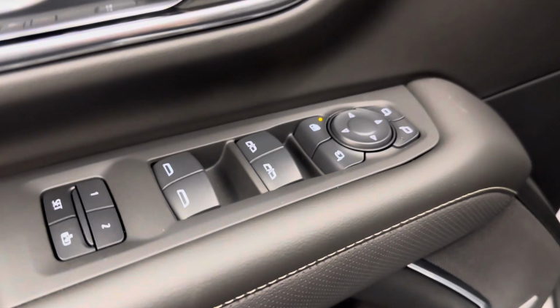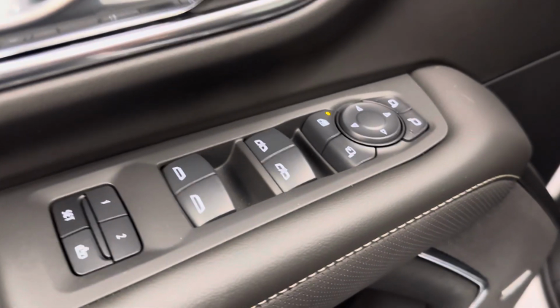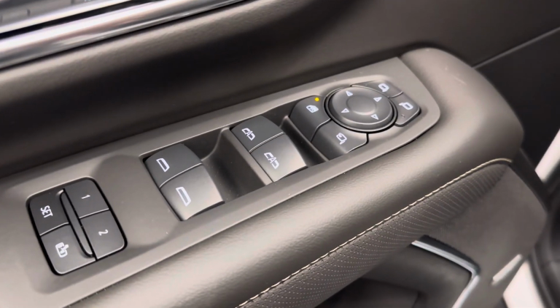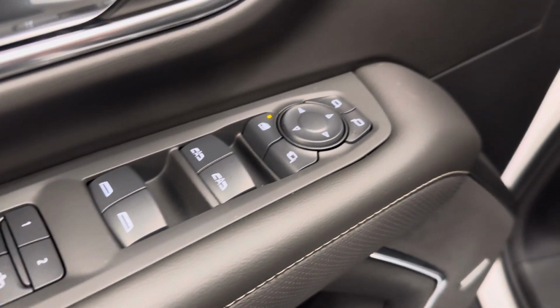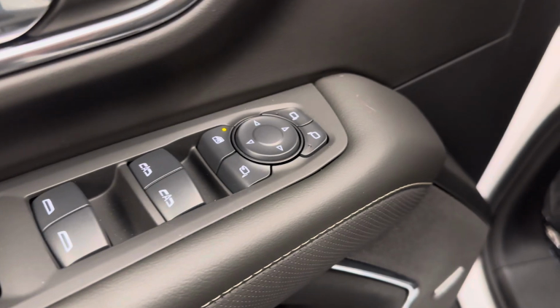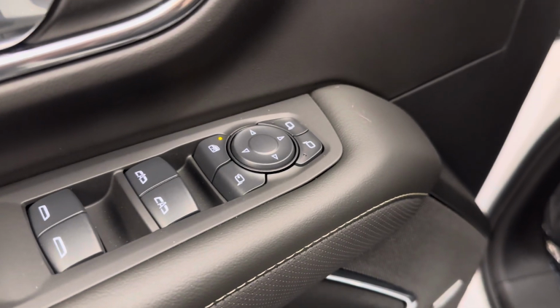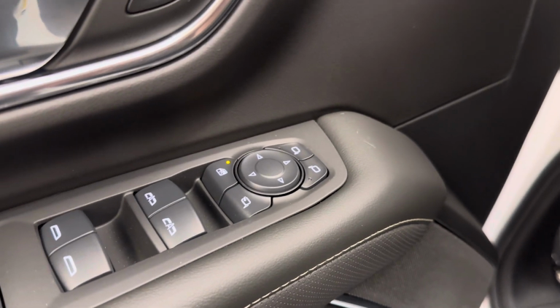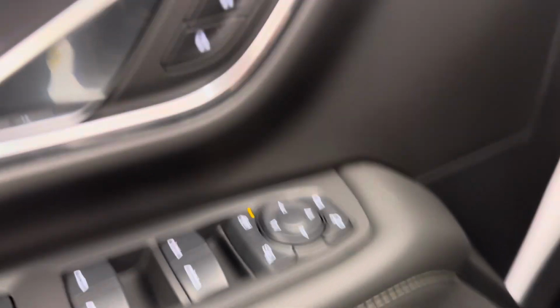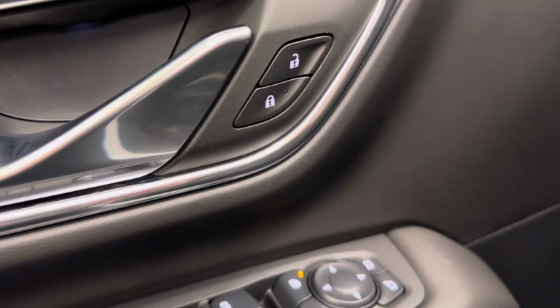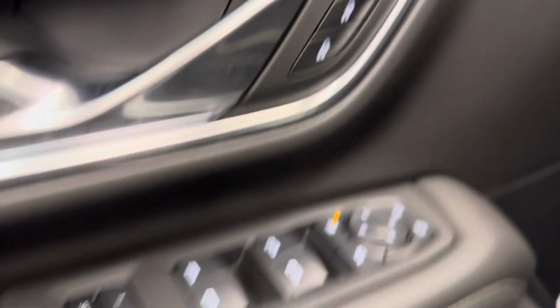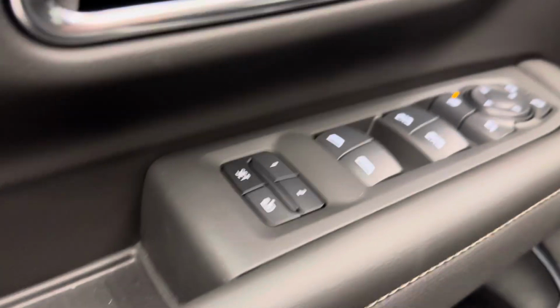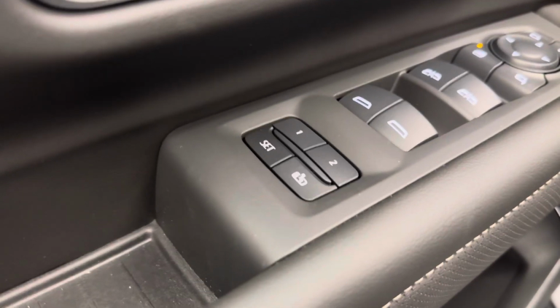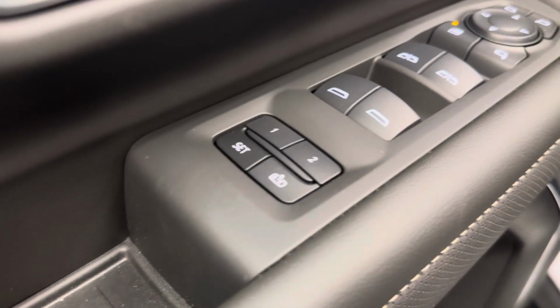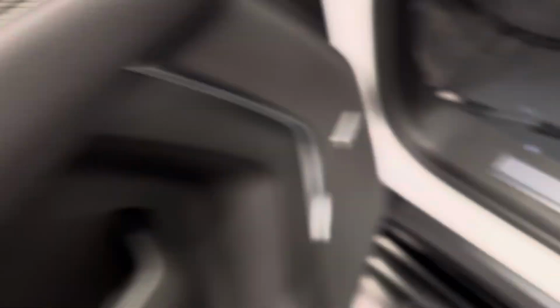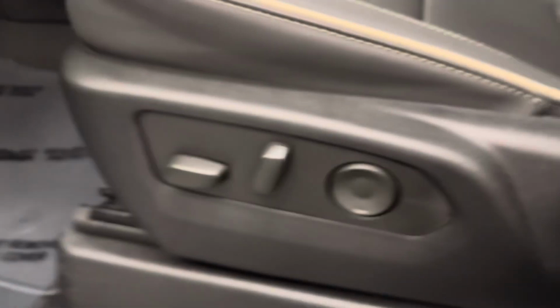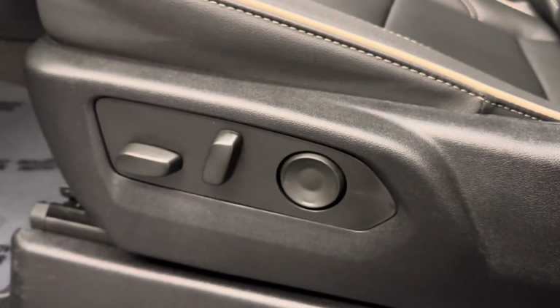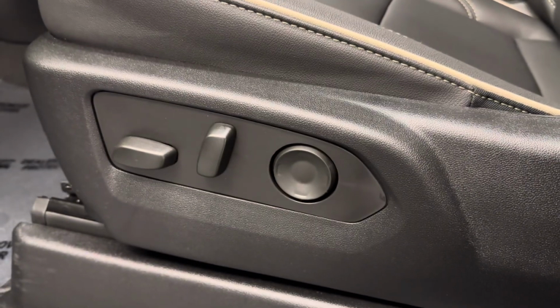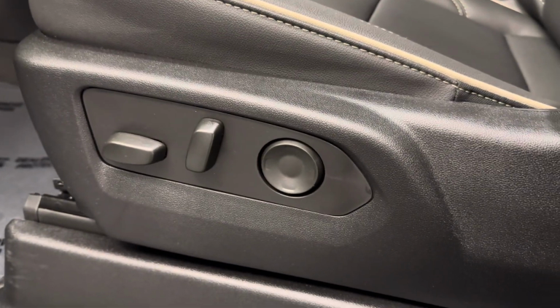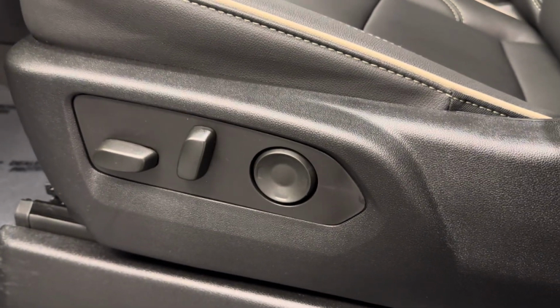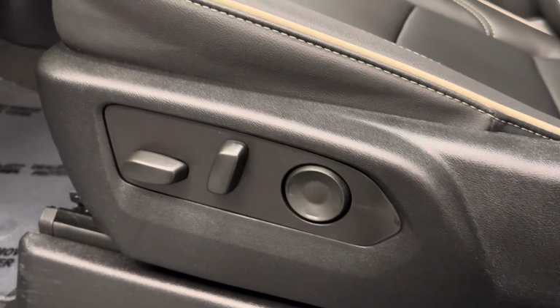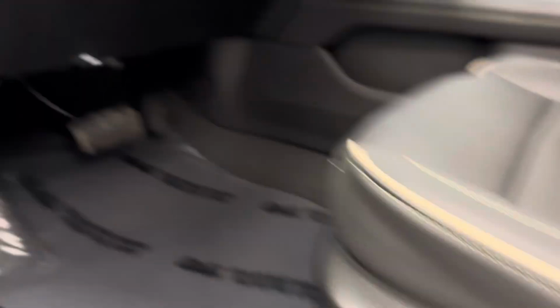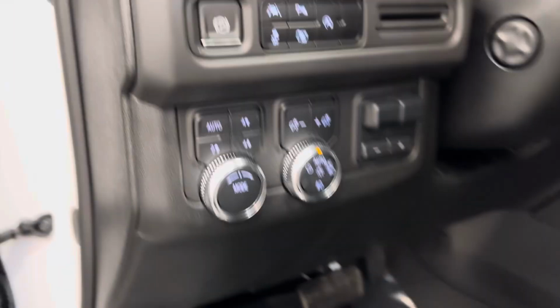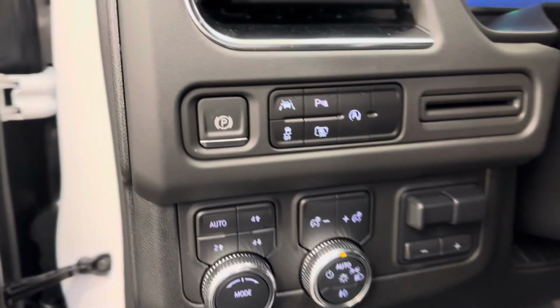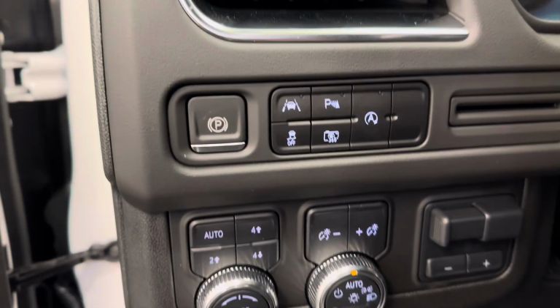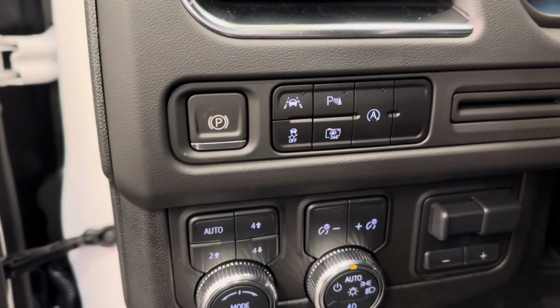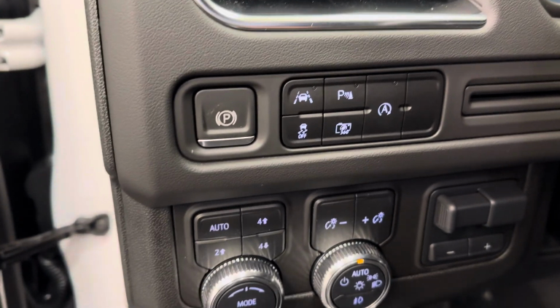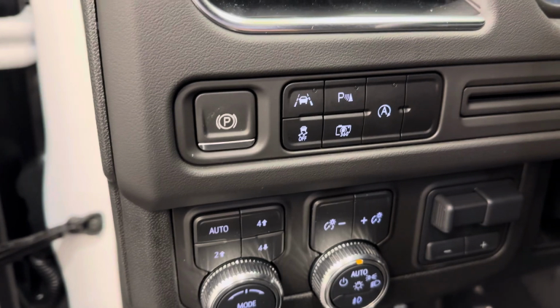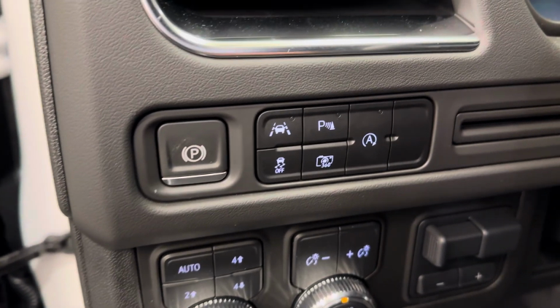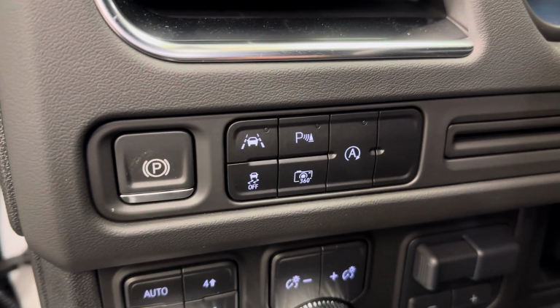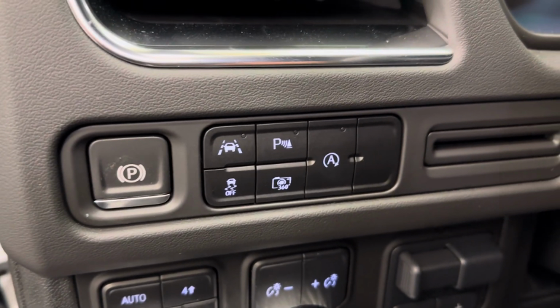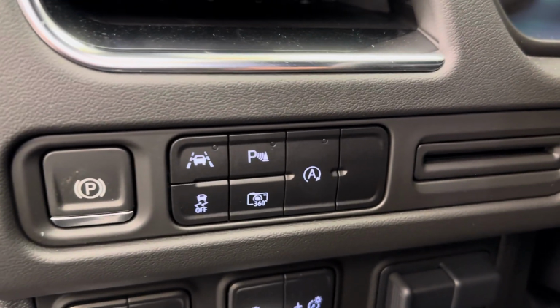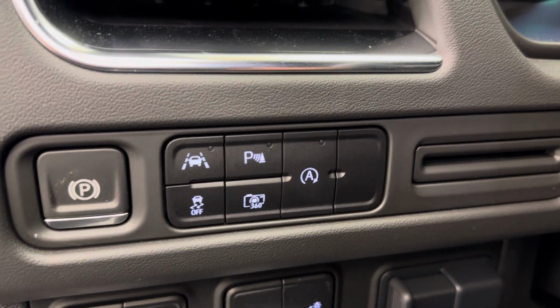We've got power windows, mirrors with folding mirrors, power locks, memory seat setting with a power driver's seat and lumbar support. Our cluster here, we've got the parking brake, lane keep assist, and parking assist.